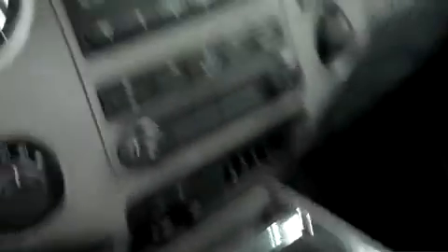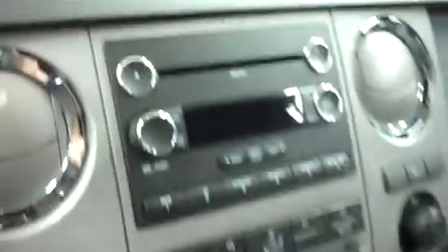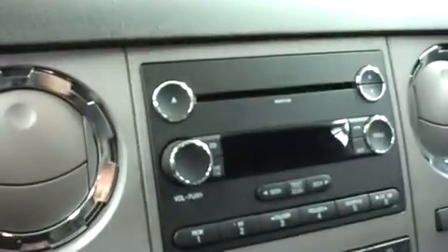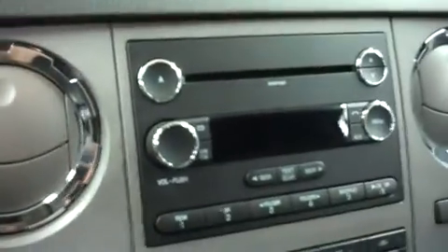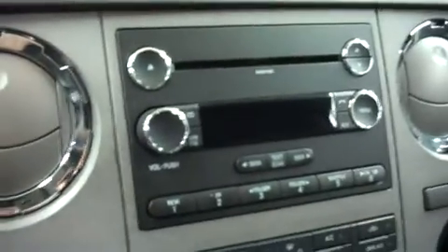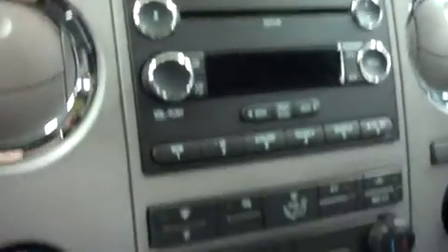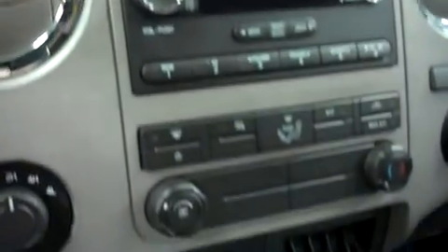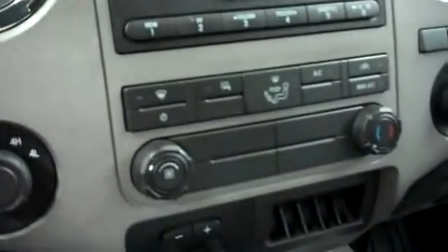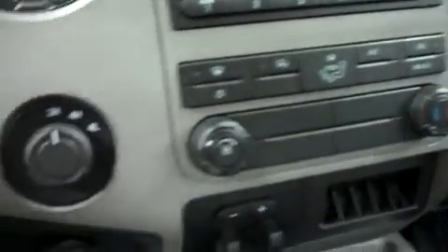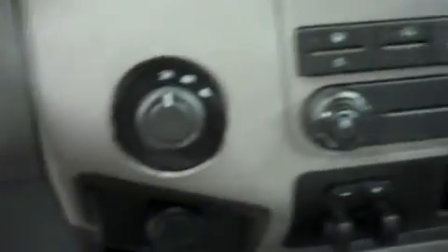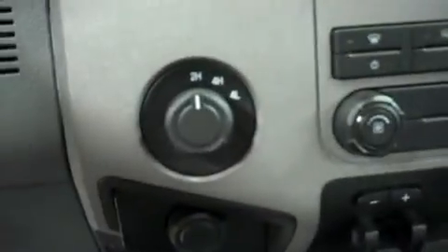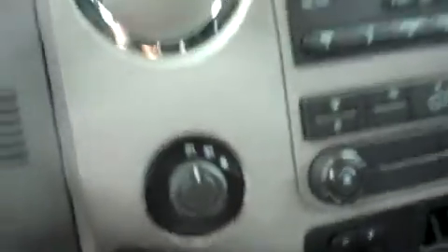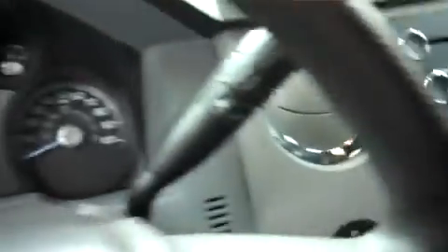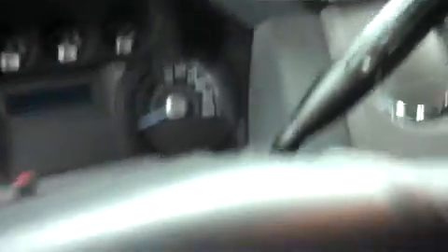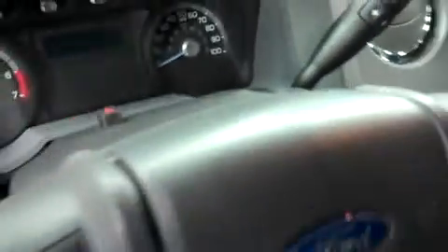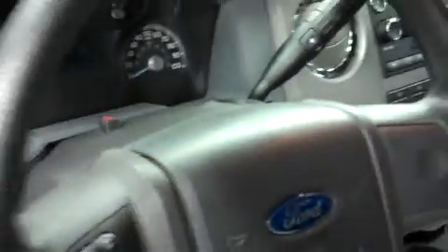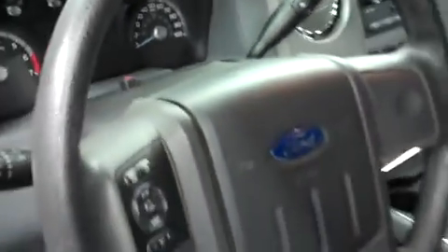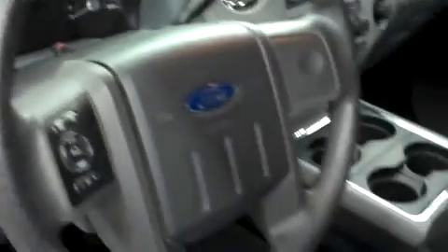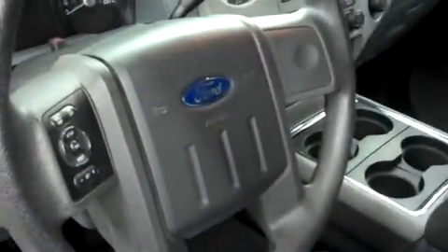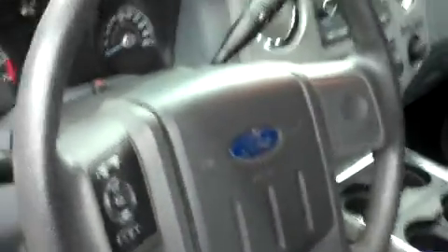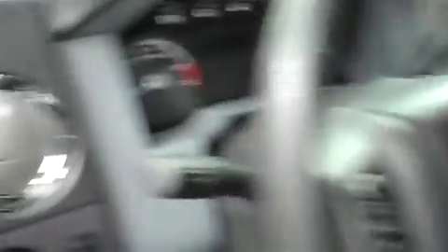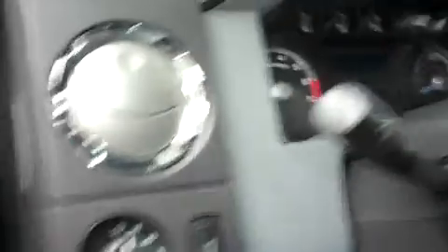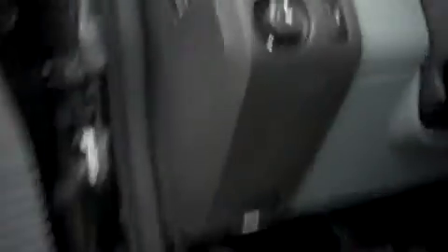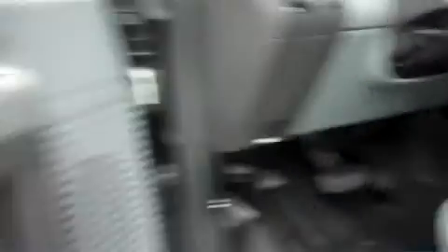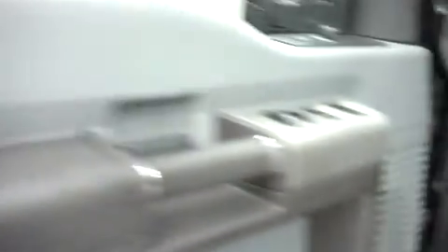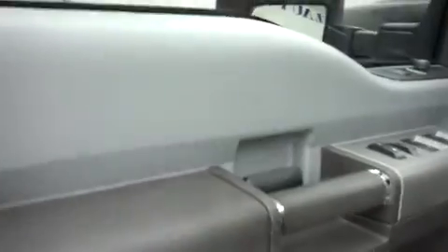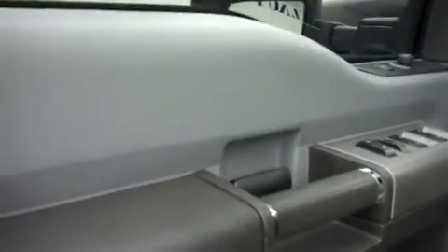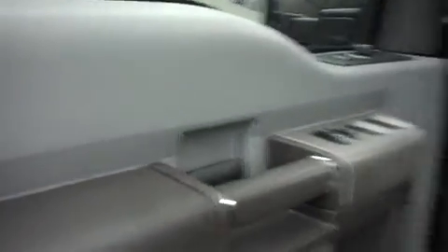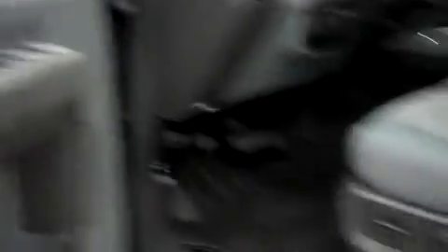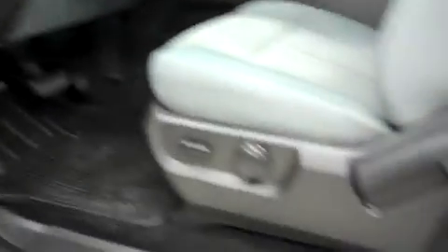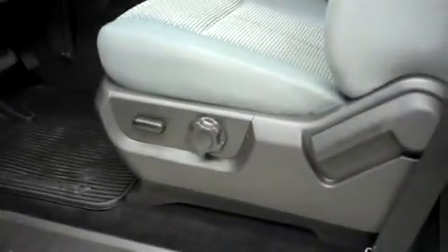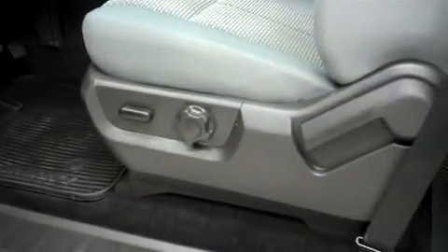This truck has AM FM radio, CD player, and climate control. It has a turned out 4 wheel drive and a multi-function steering wheel. There are power options on the door and on the driver seat.